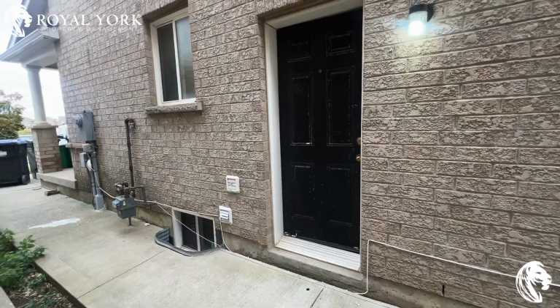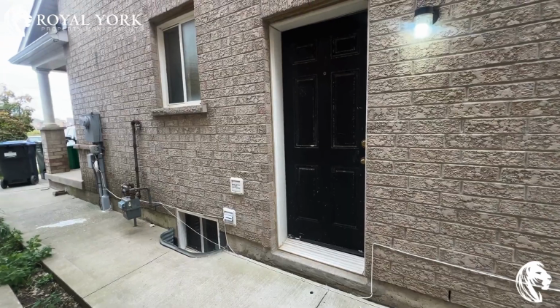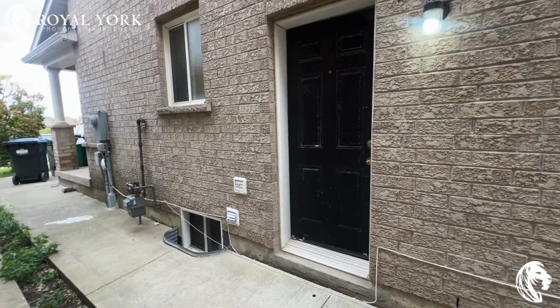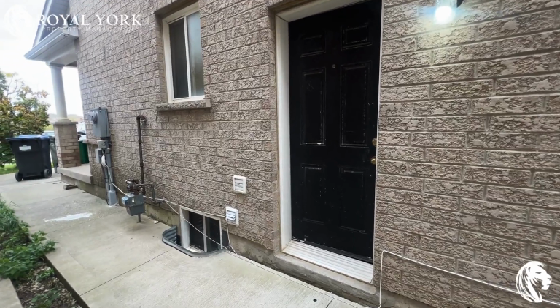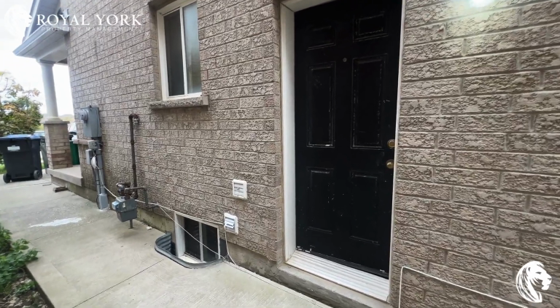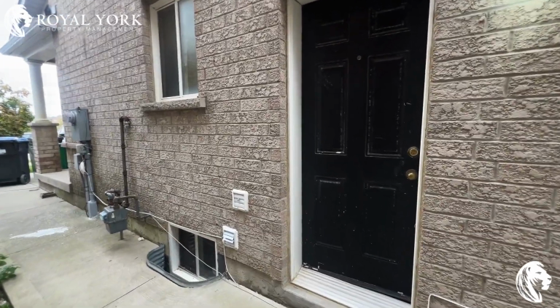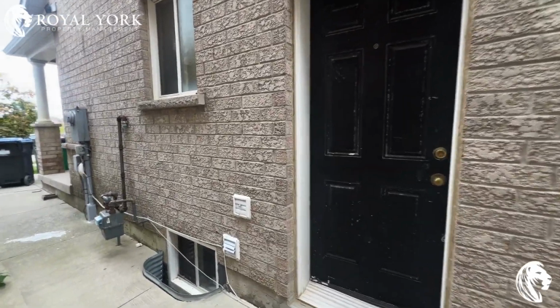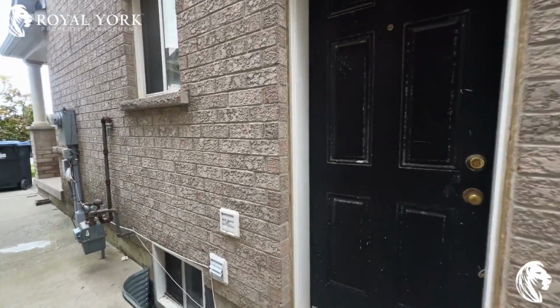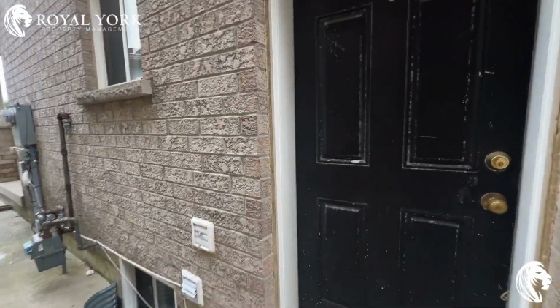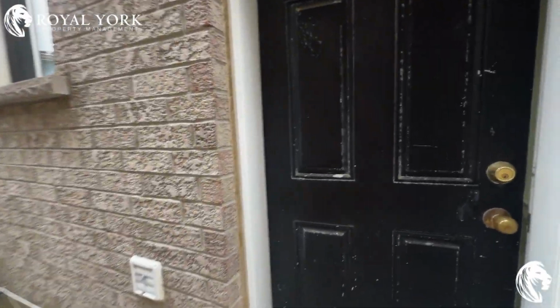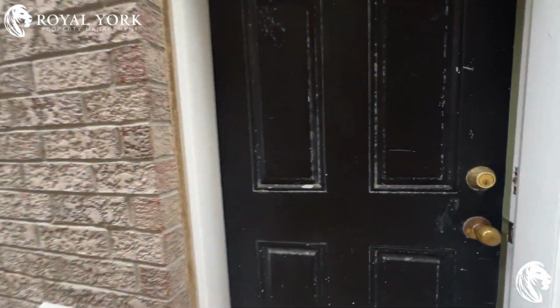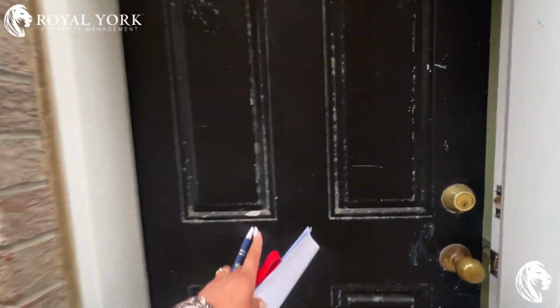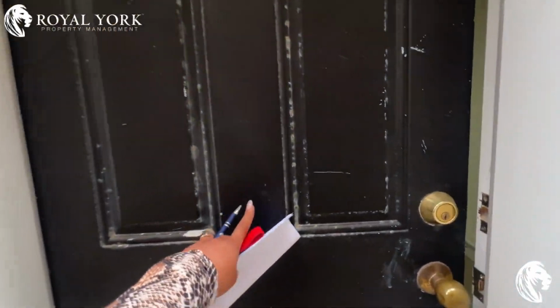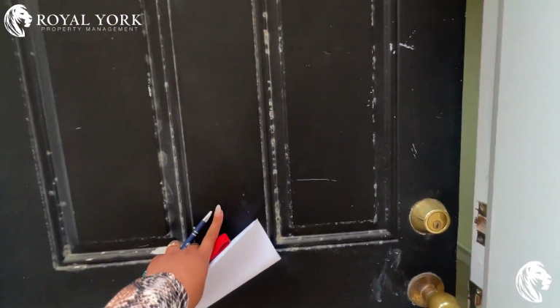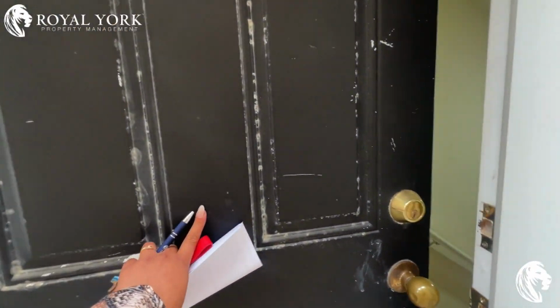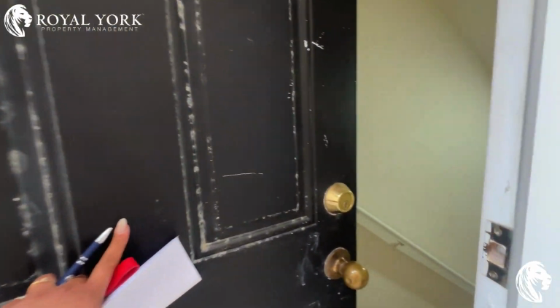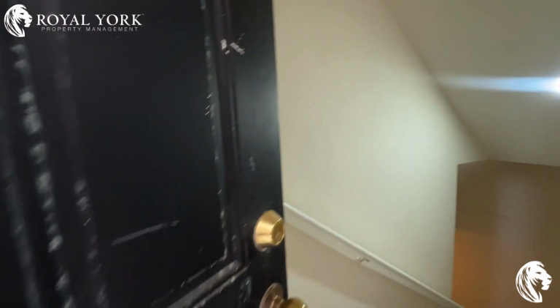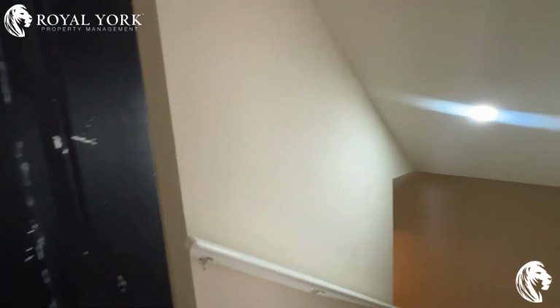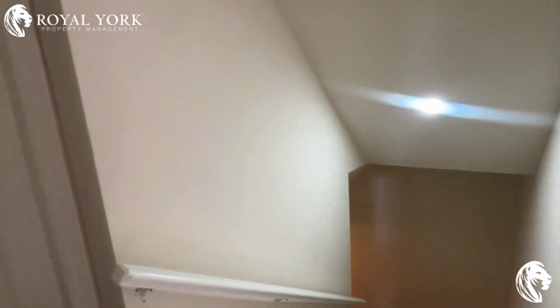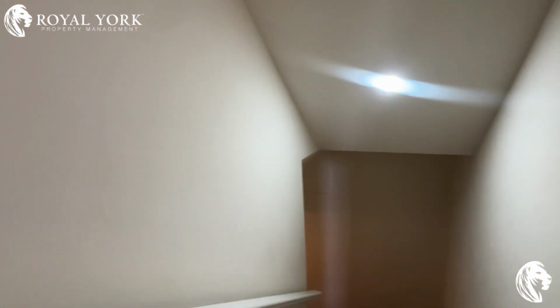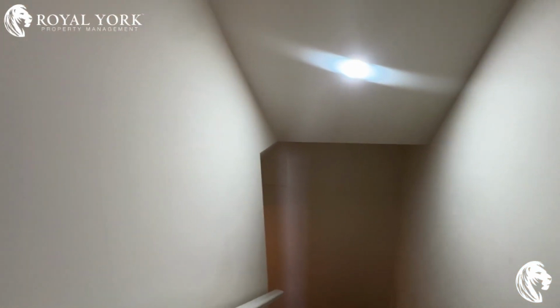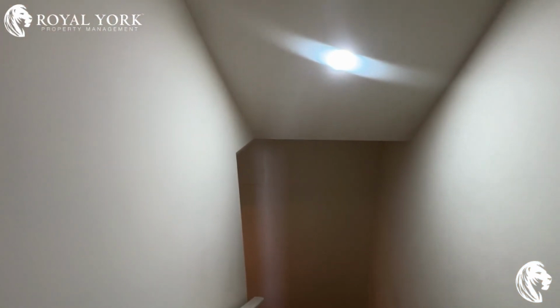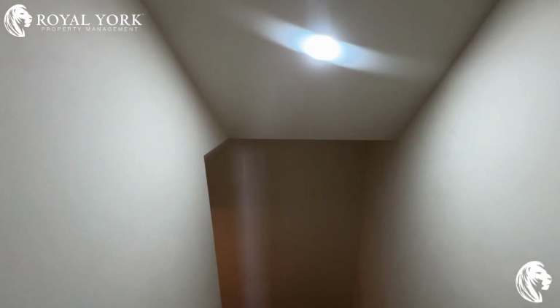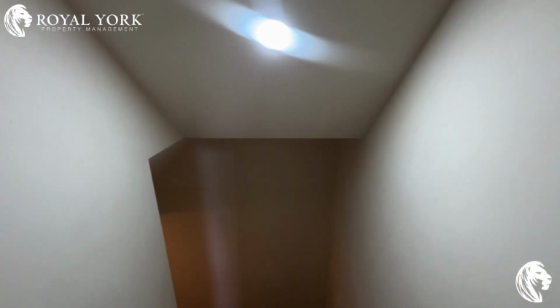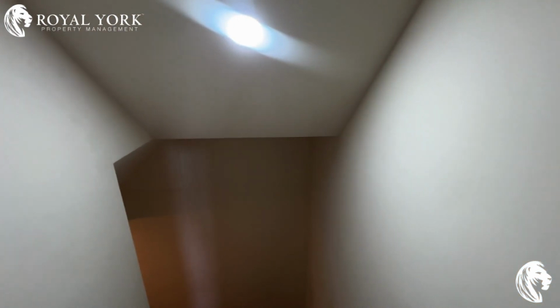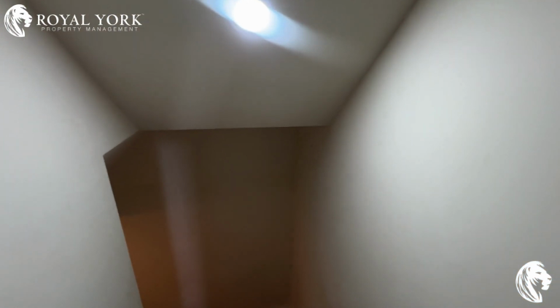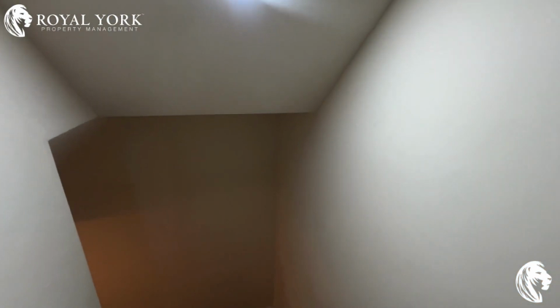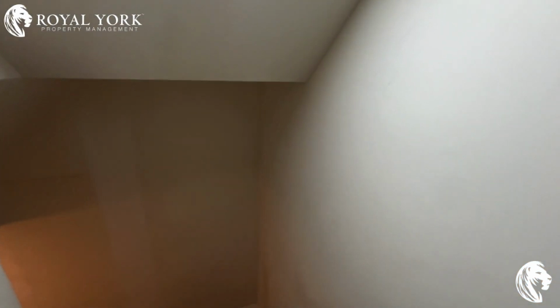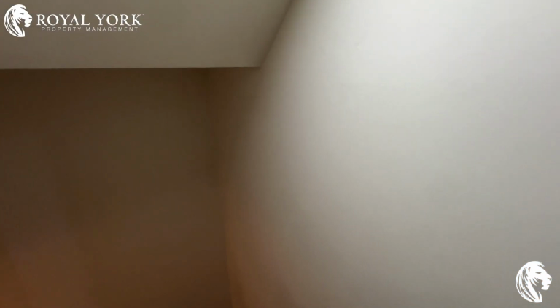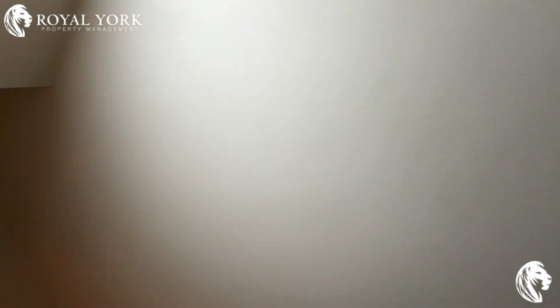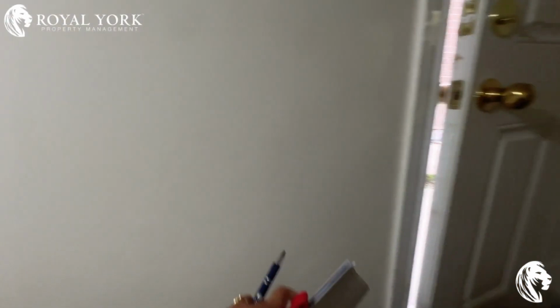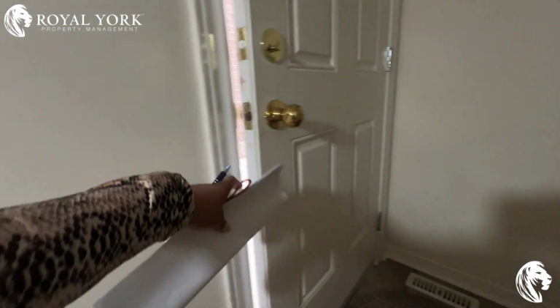Welcome to the basement apartment of 49 Abringham. This is a two-bedroom, one-bath basement for rent by Royal Yacht Property Management. To book a showing, click on the link below or call us 24/7.